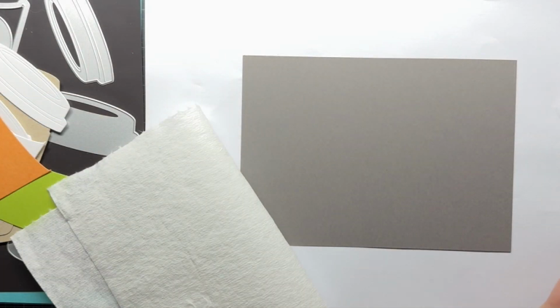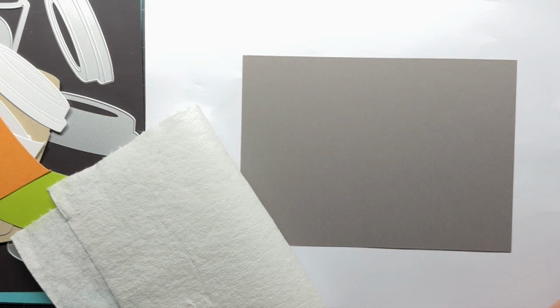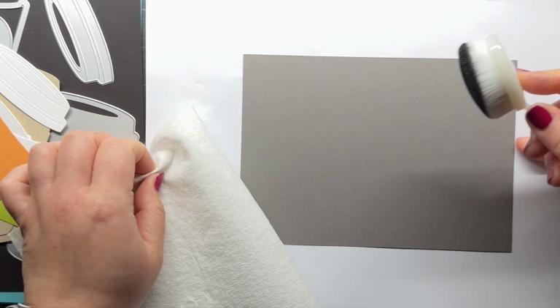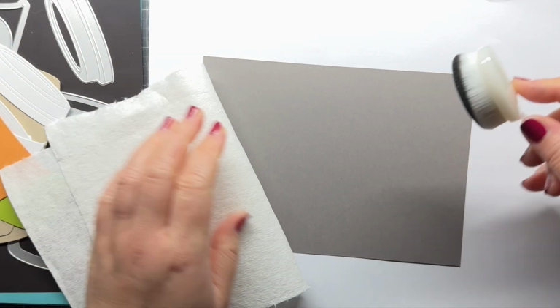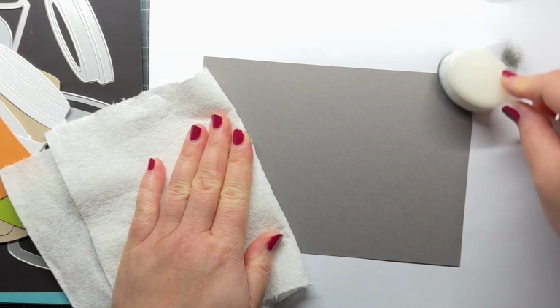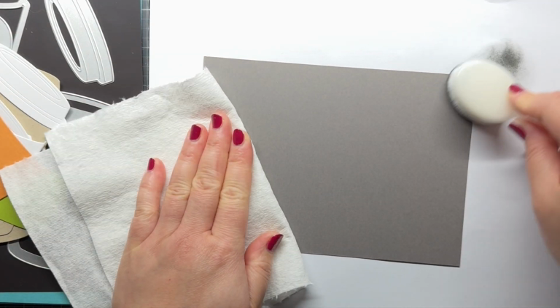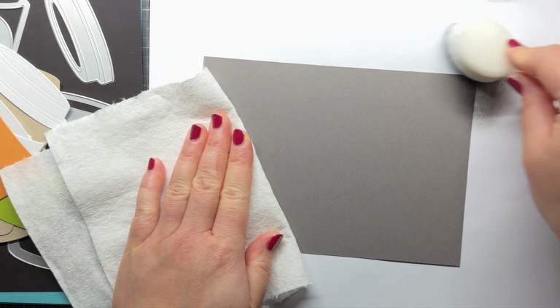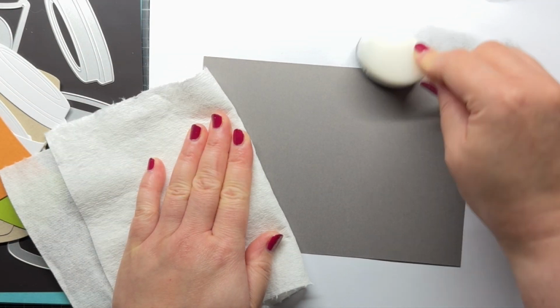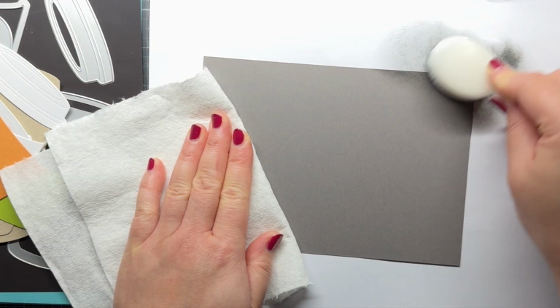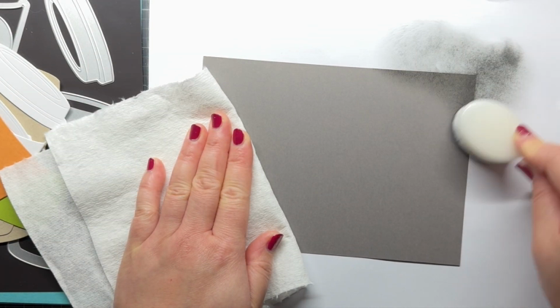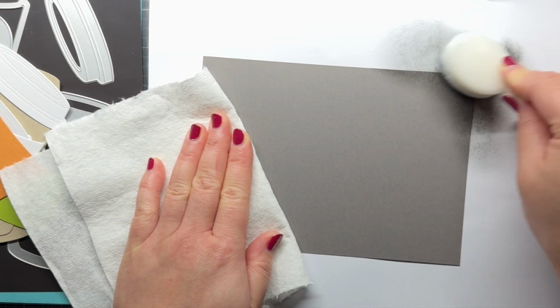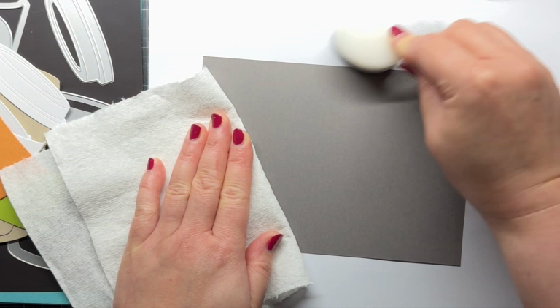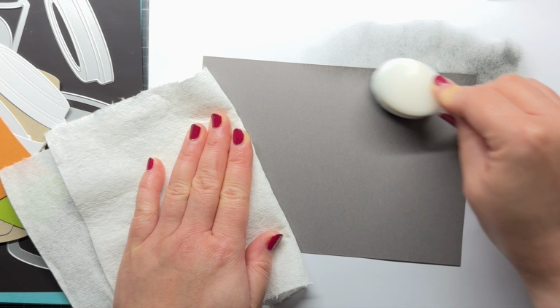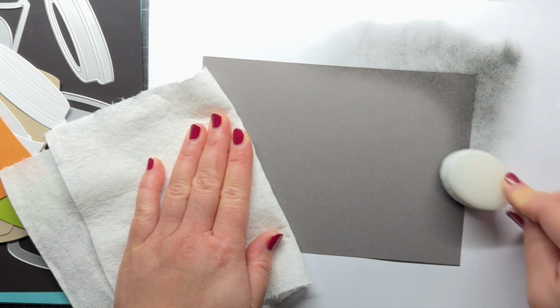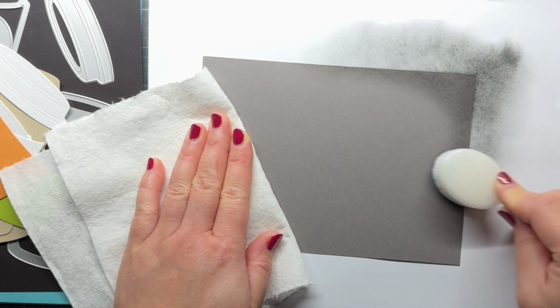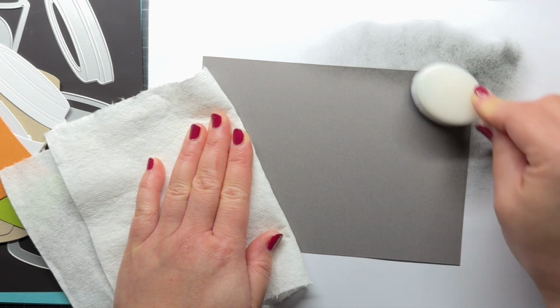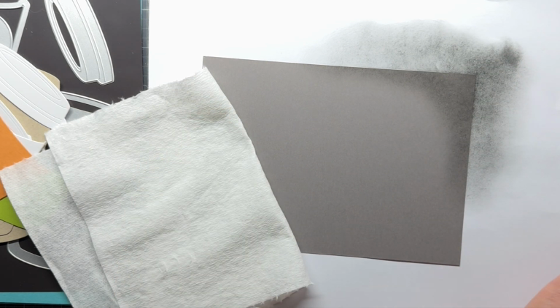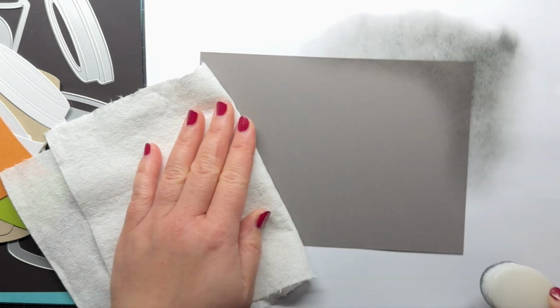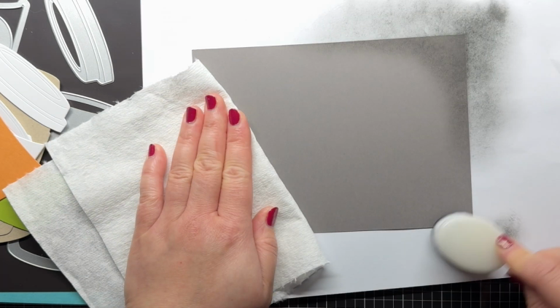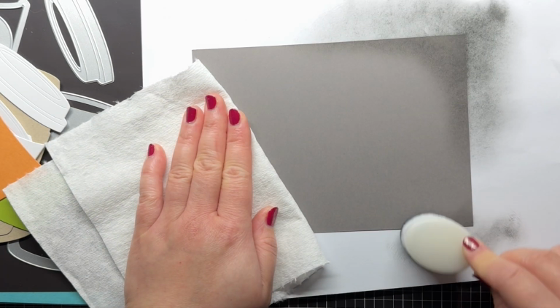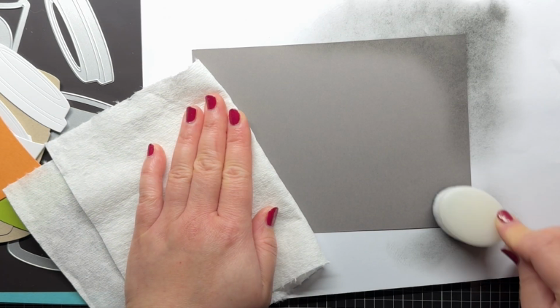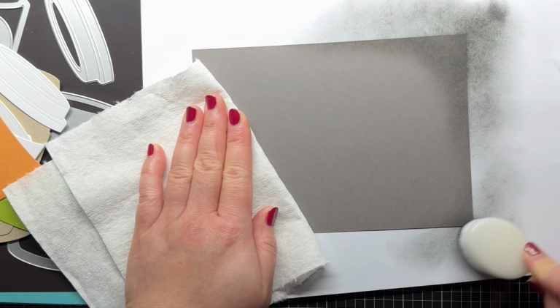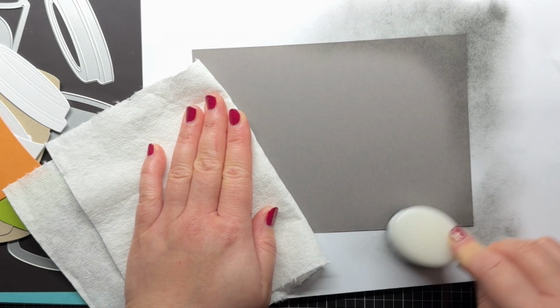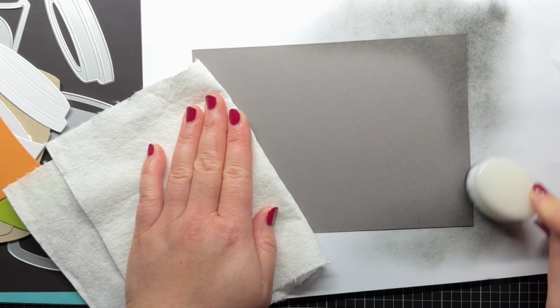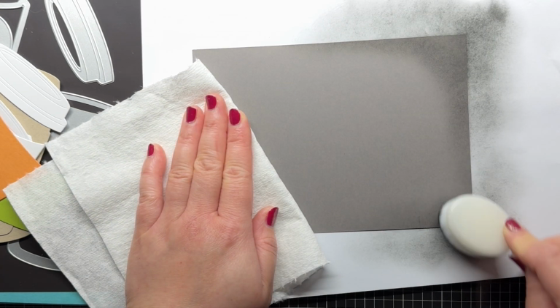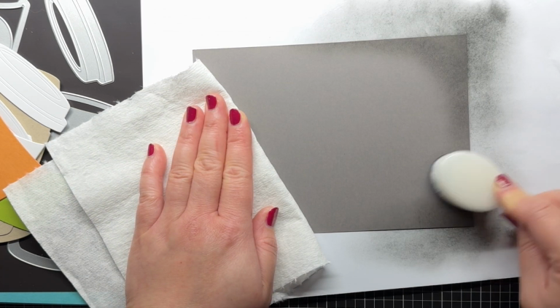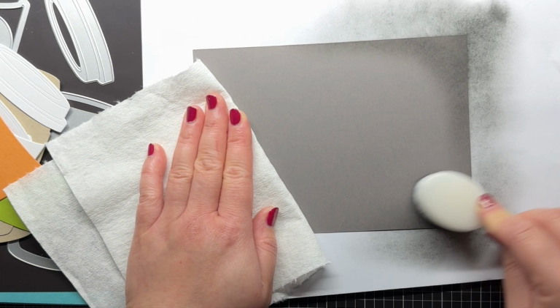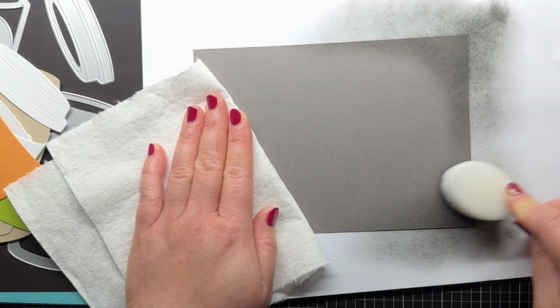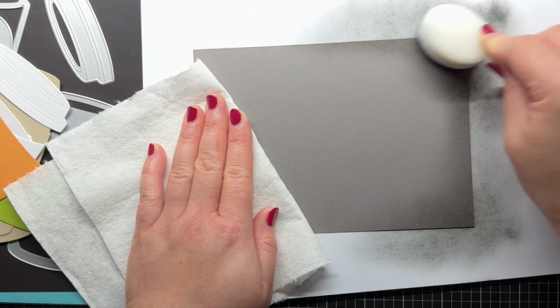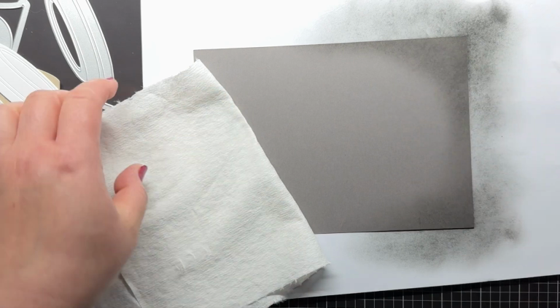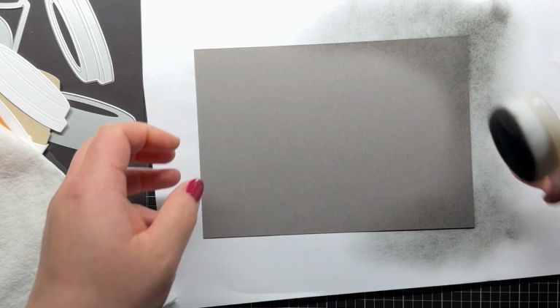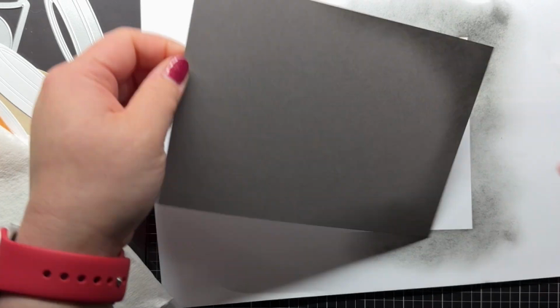Next, I have an A7 panel of dark gray cardstock, and I blend black soot distress oxide ink around the edges, softening my blend towards the center. I use a light hand and gradually build up the color along the edges.